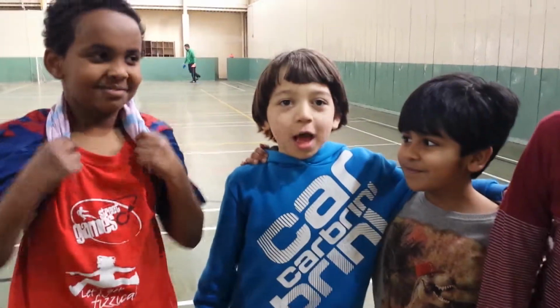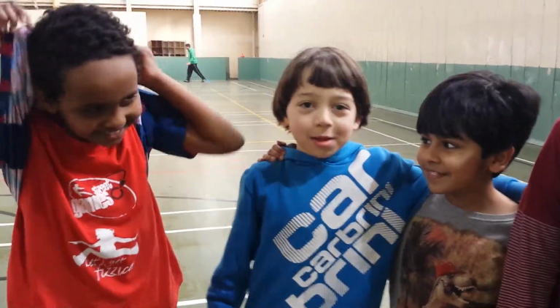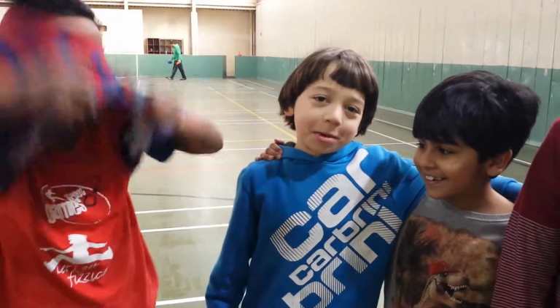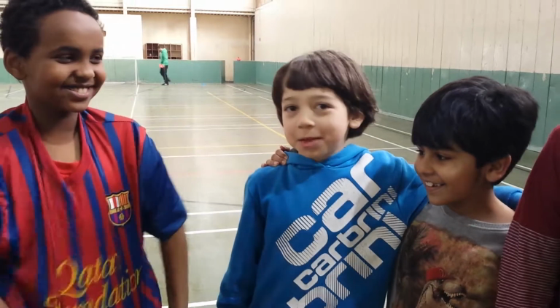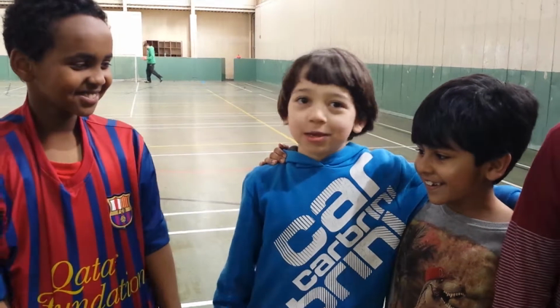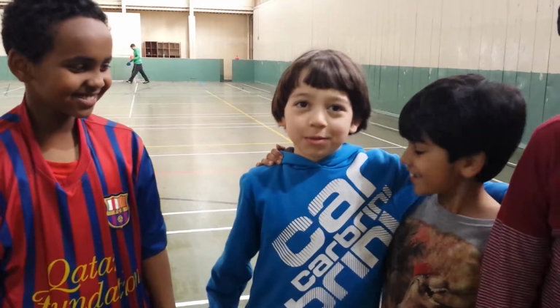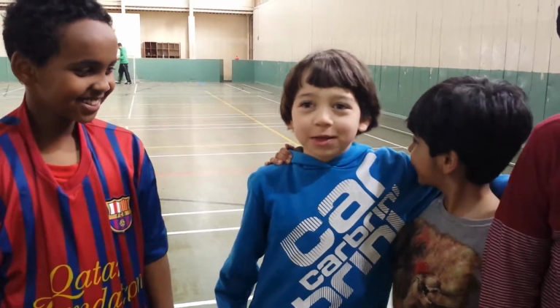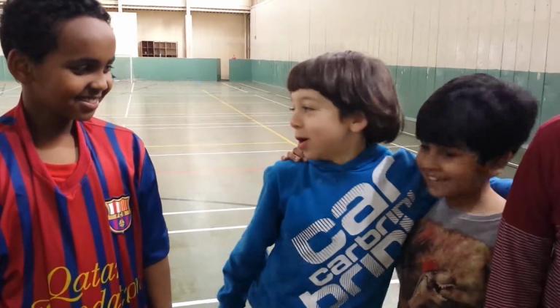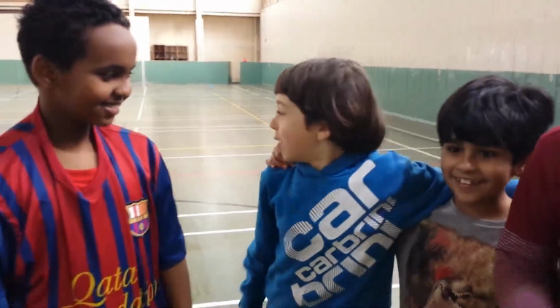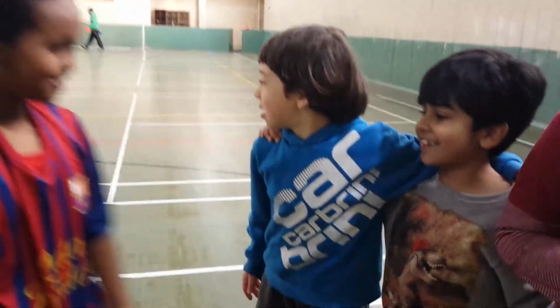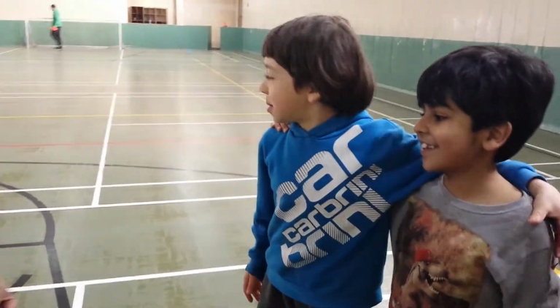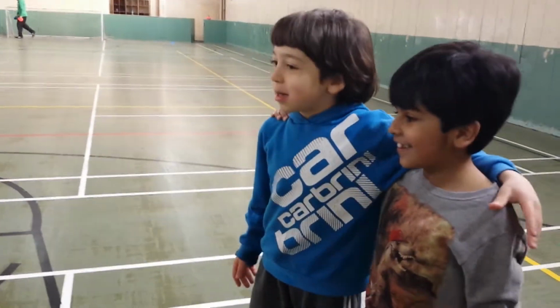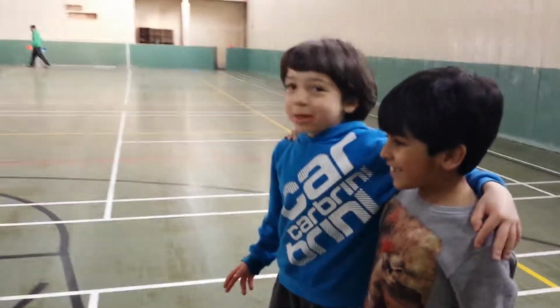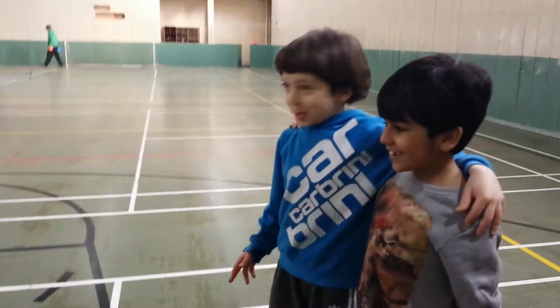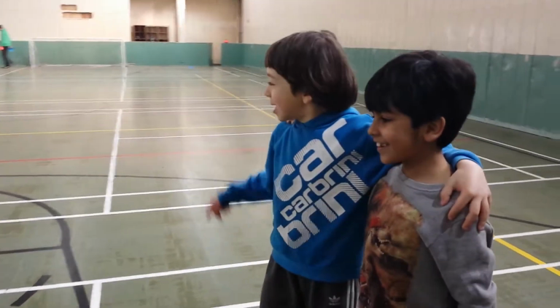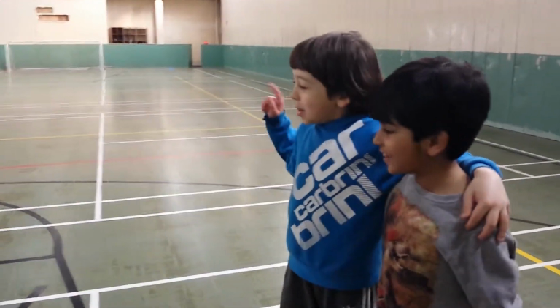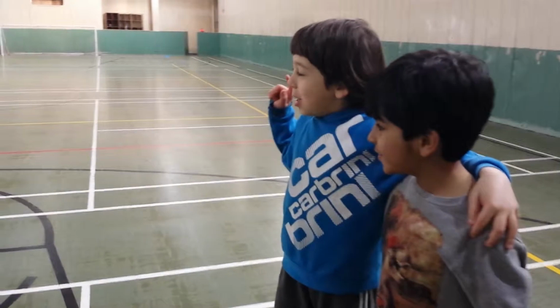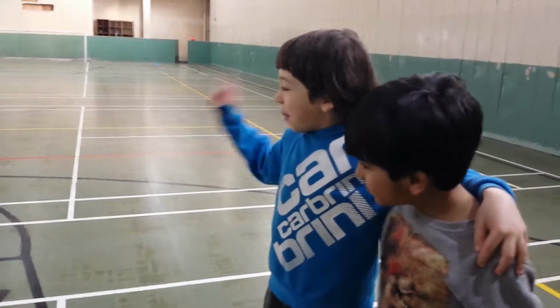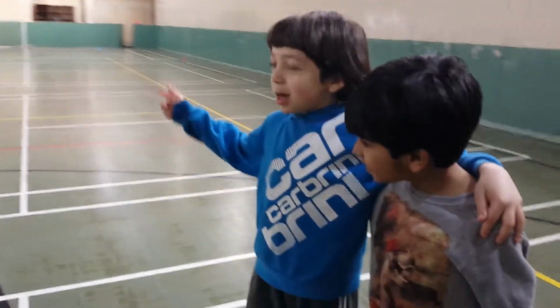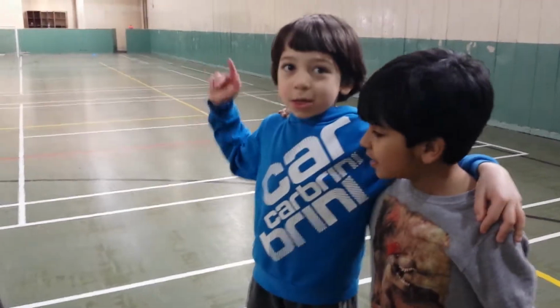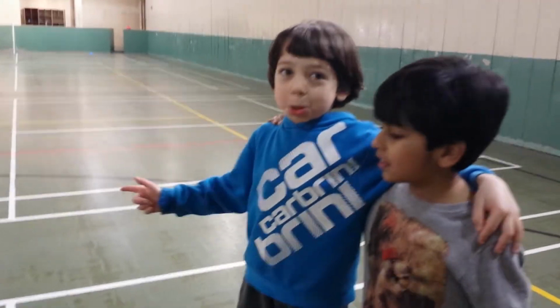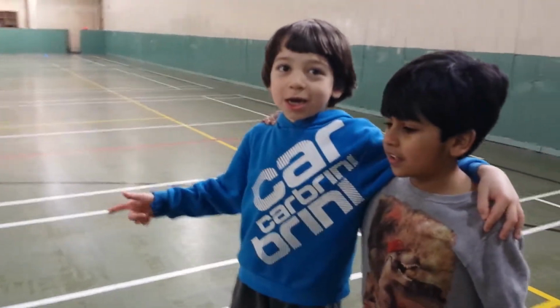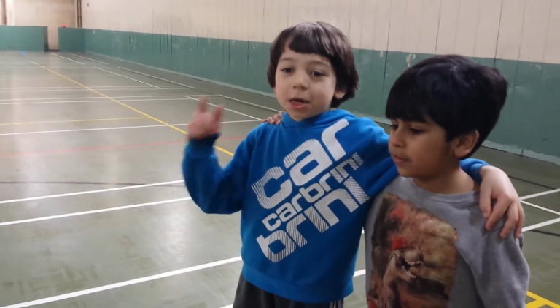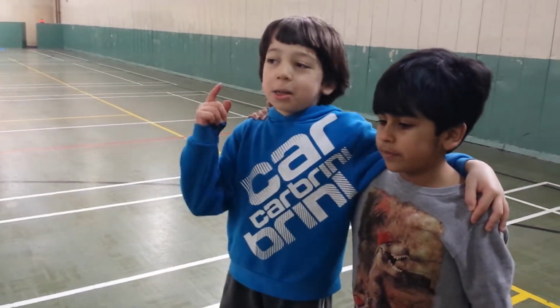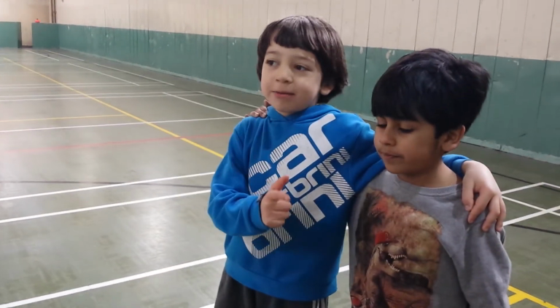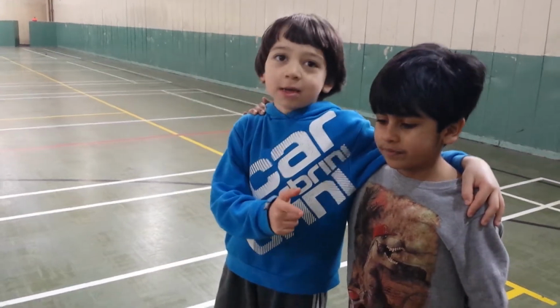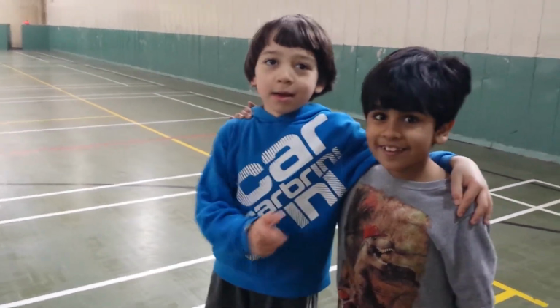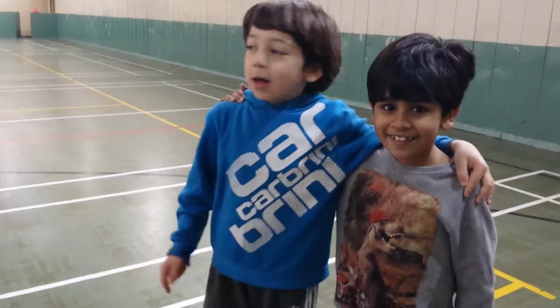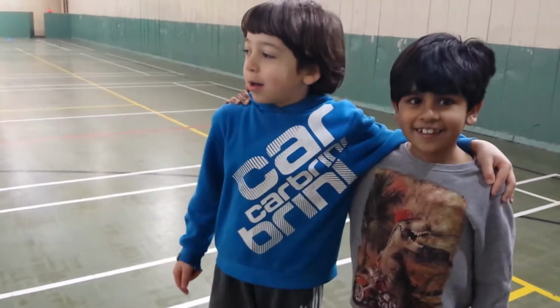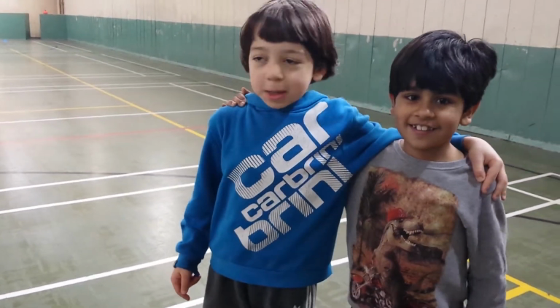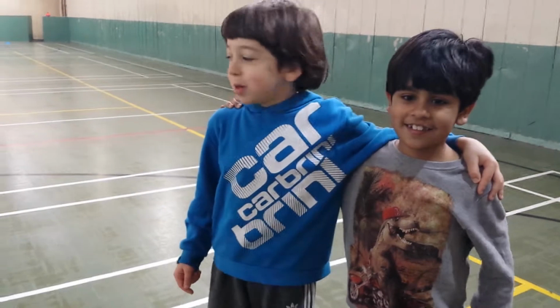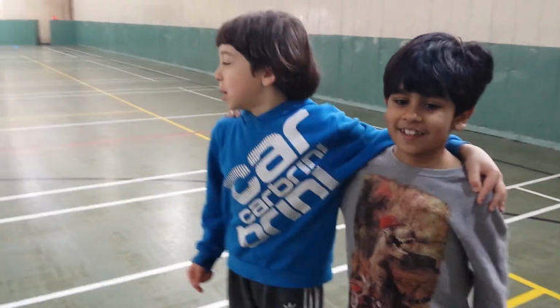As-salamu alaykum, my name is Adam and I'm seven years old. First, there's three stations: the passer, the striker, and the goalkeeper station.